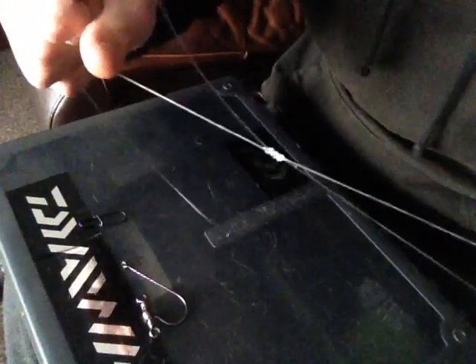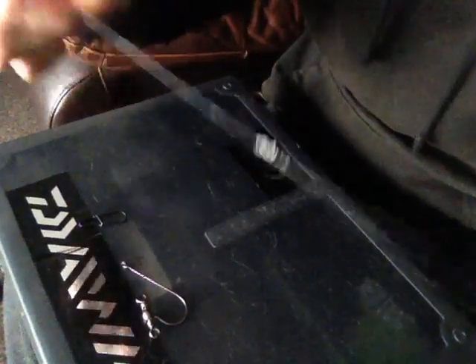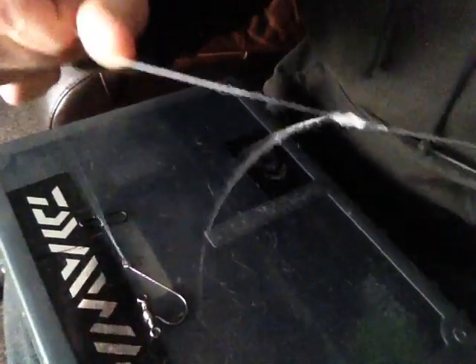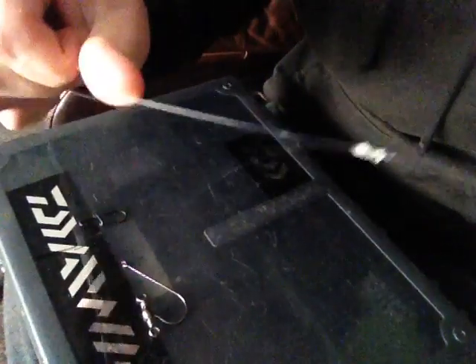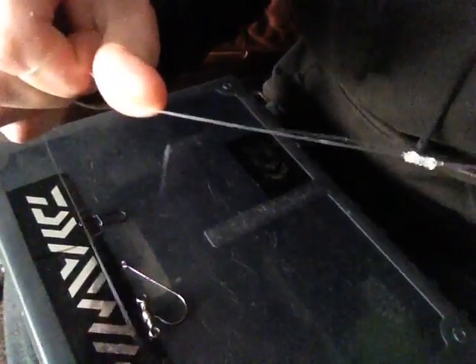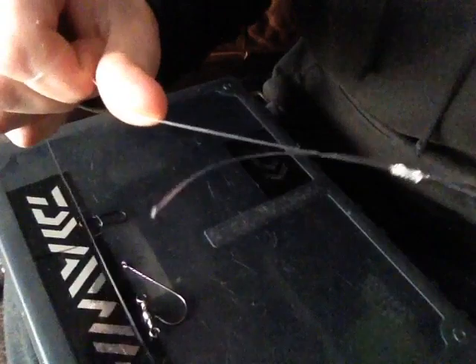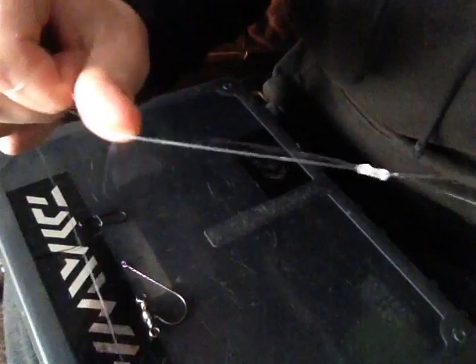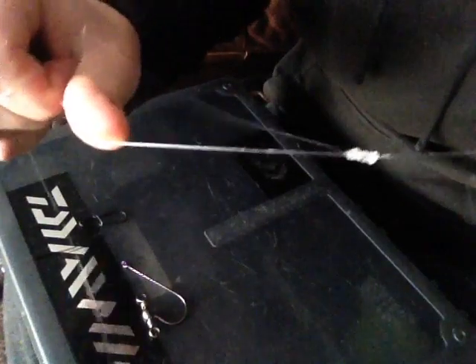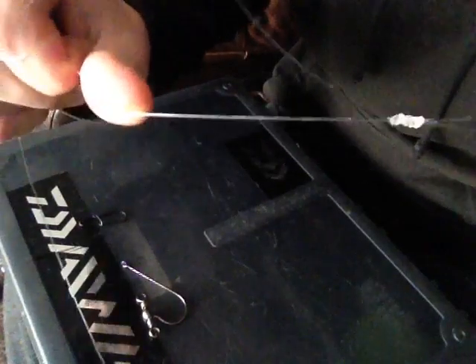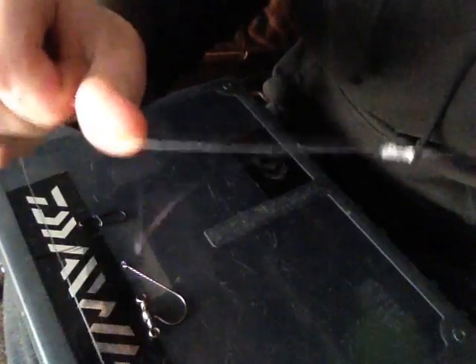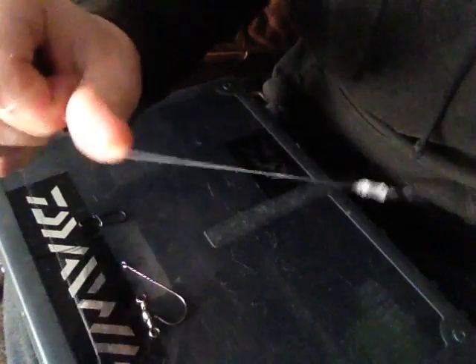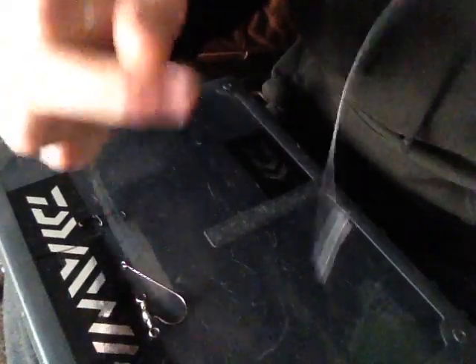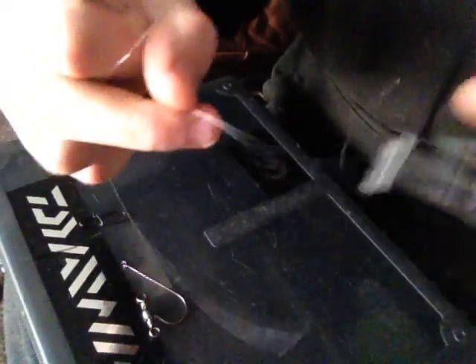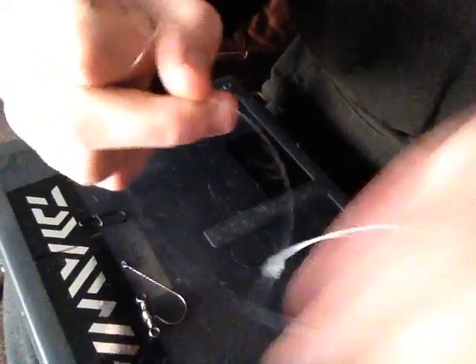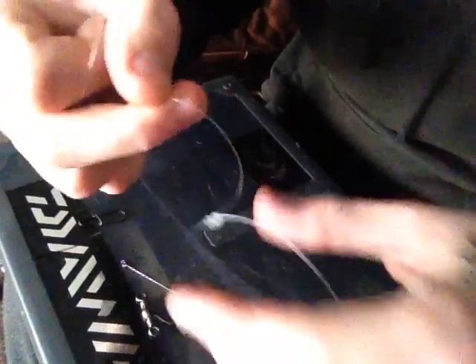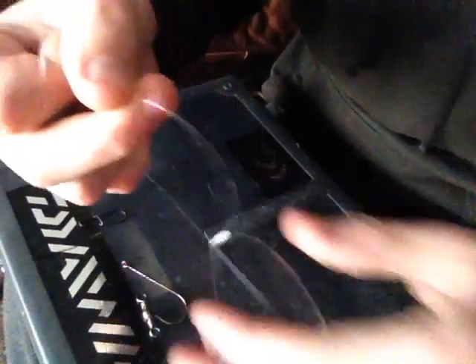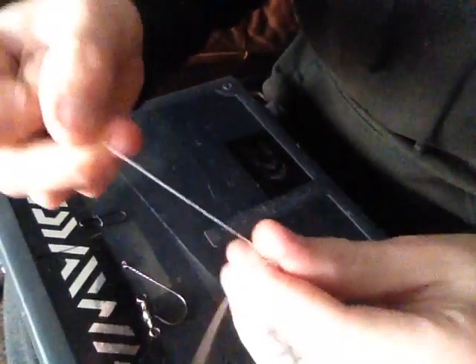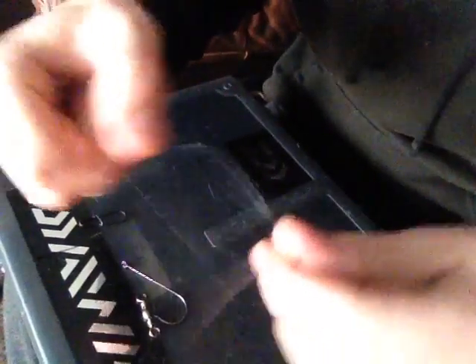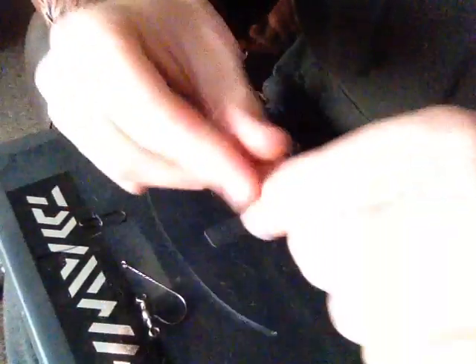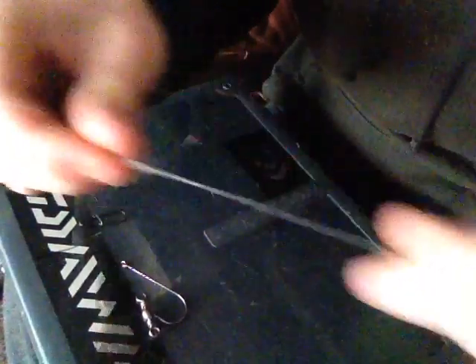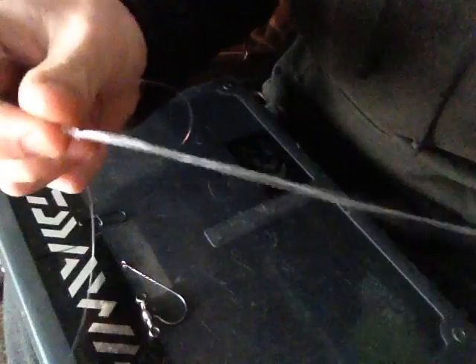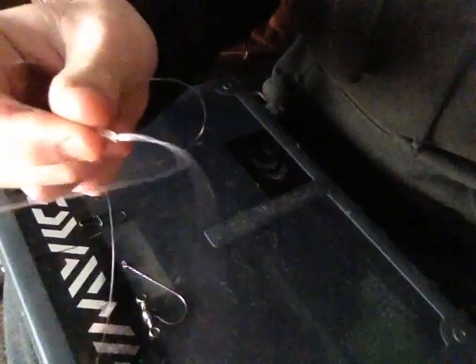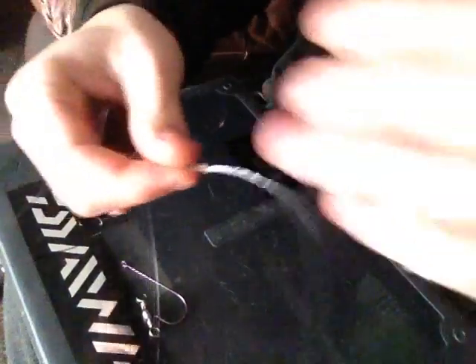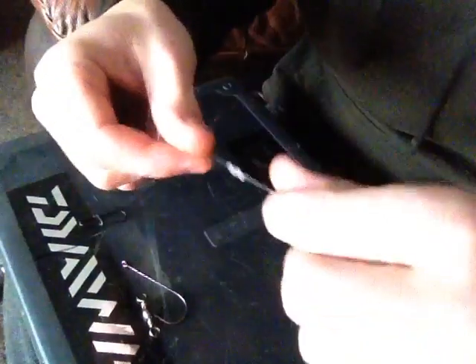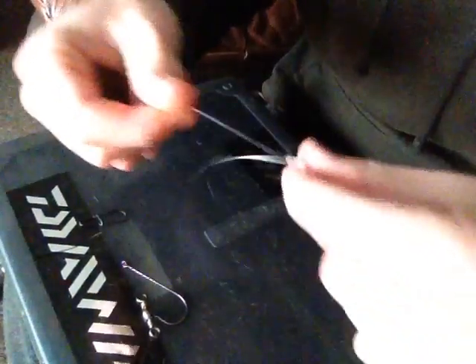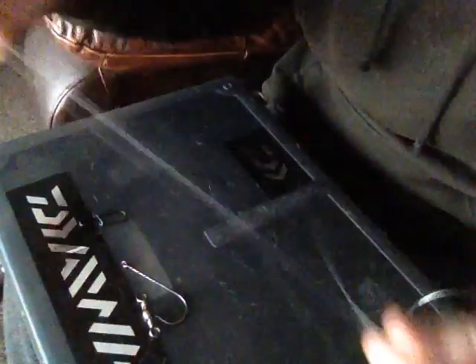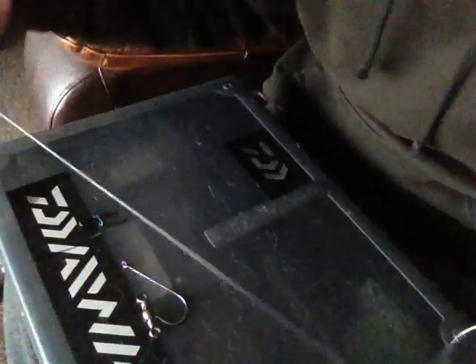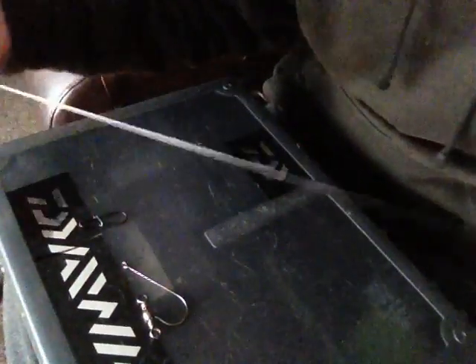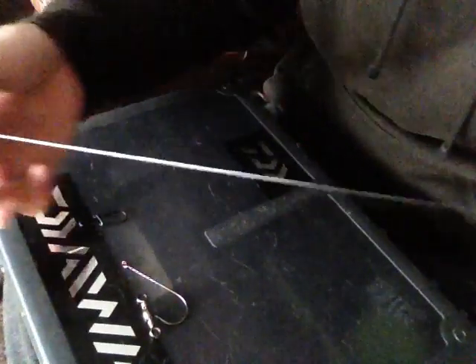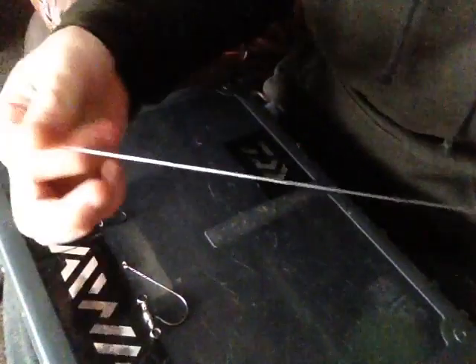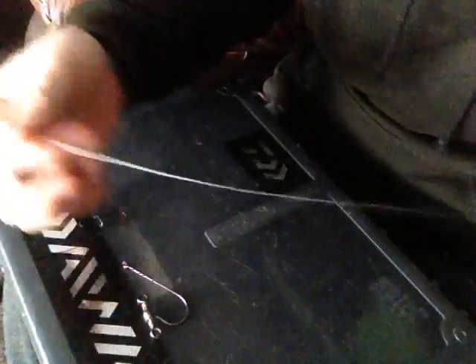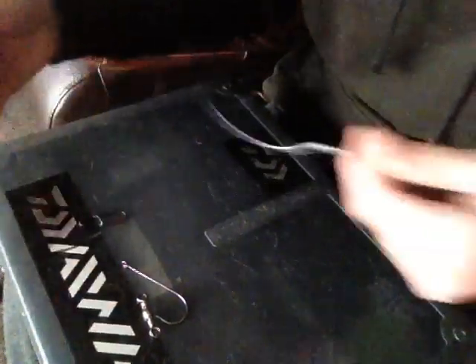And pull it tight. So what you end up with is this — a short tag end coming off, we need that, in a loop, and a big piece coming off.